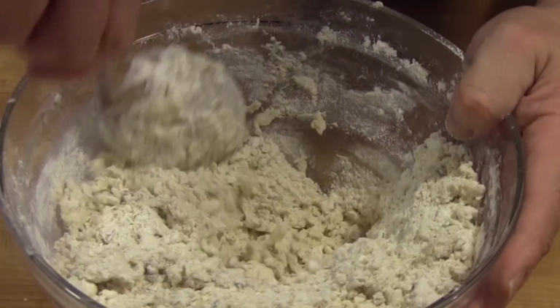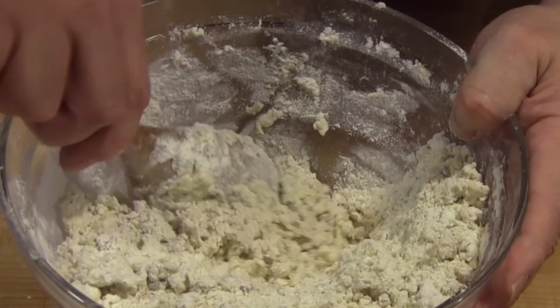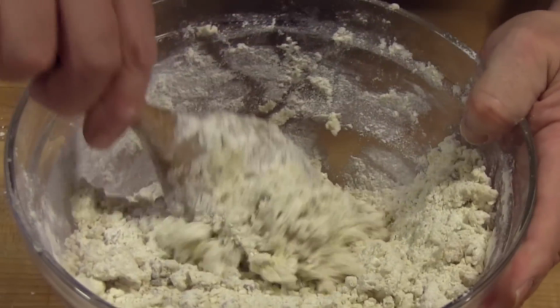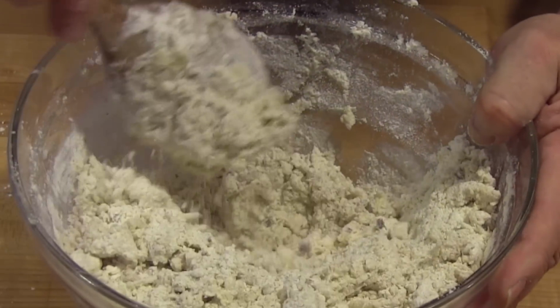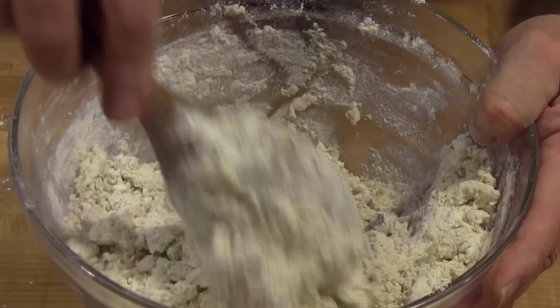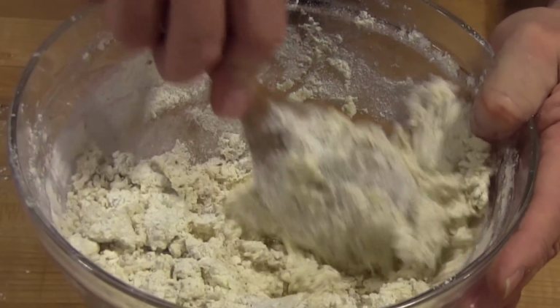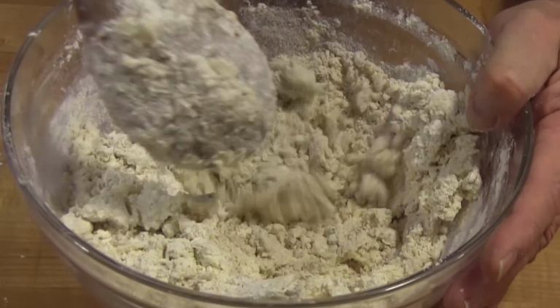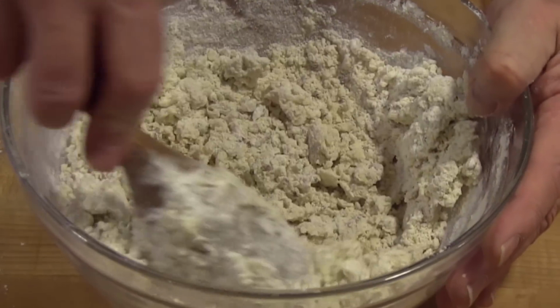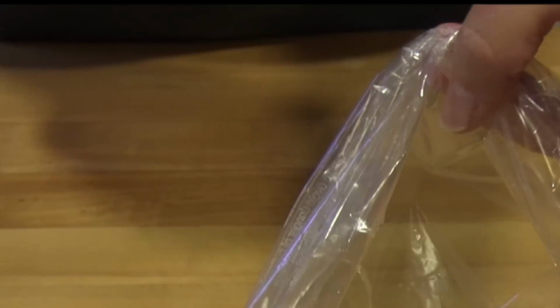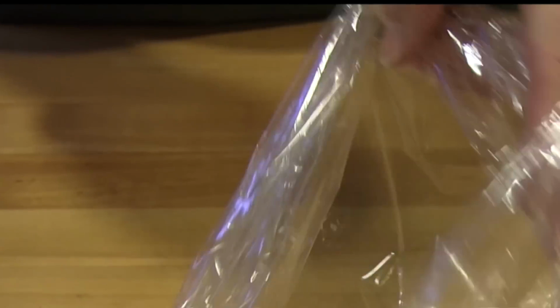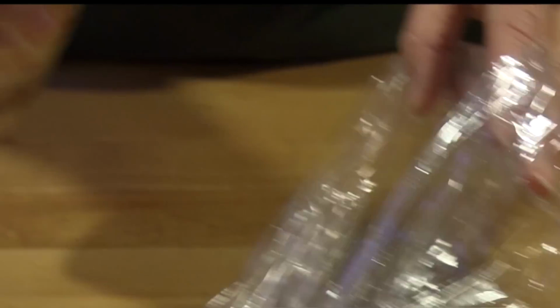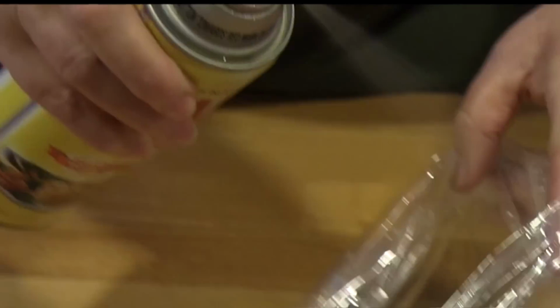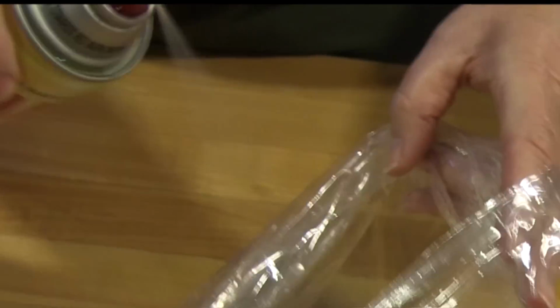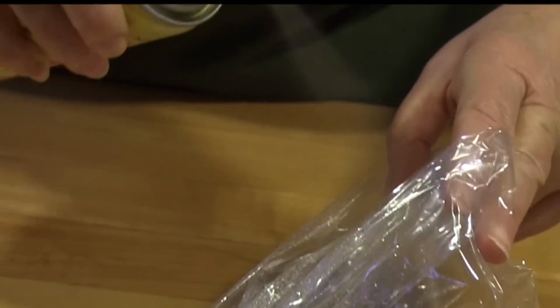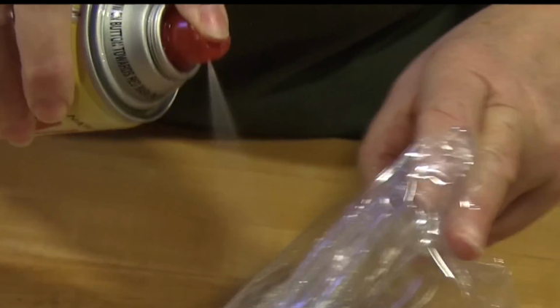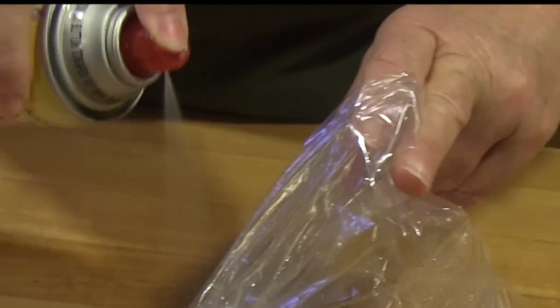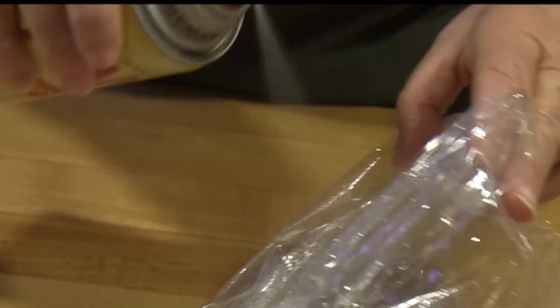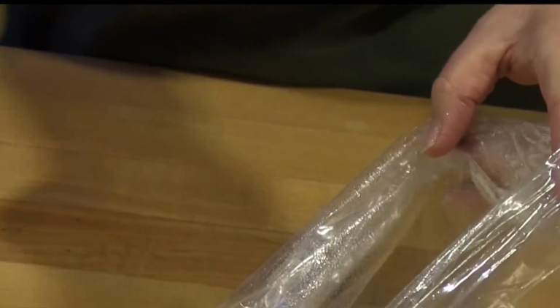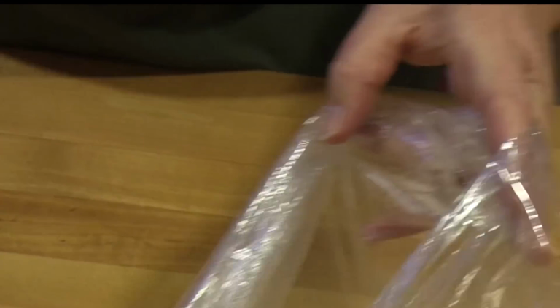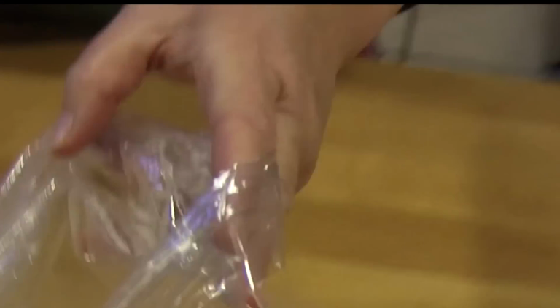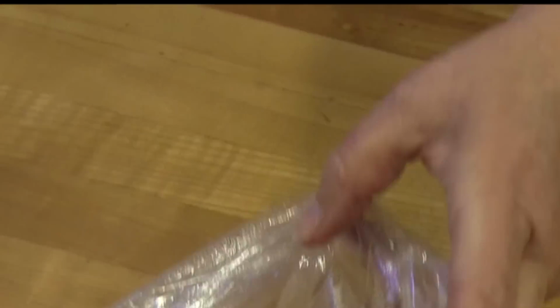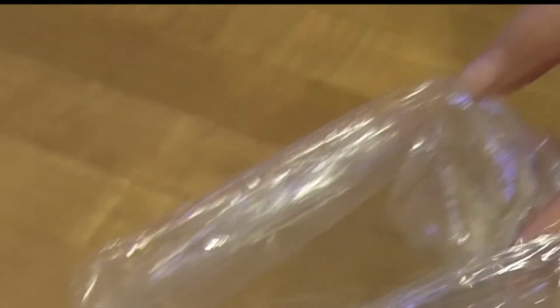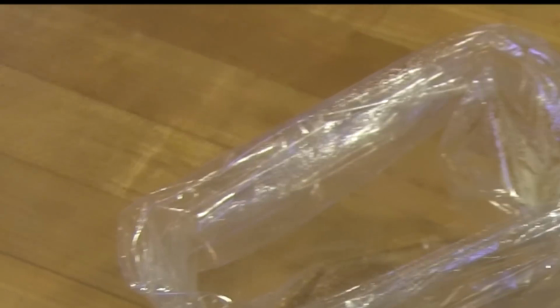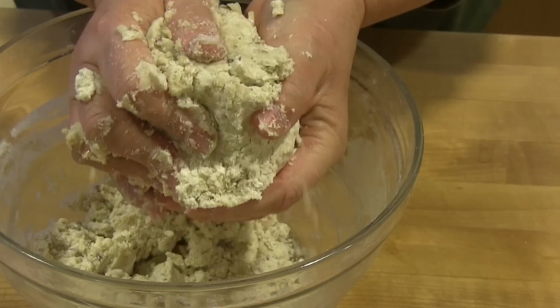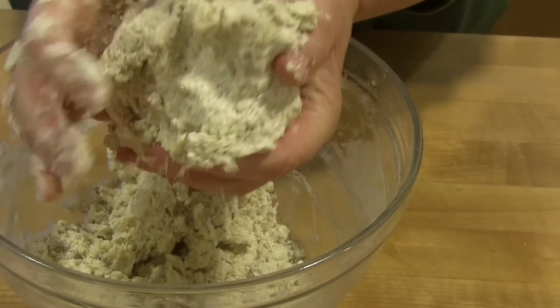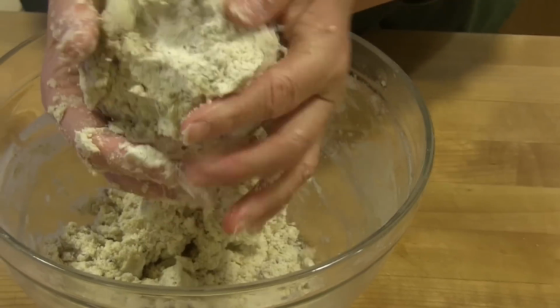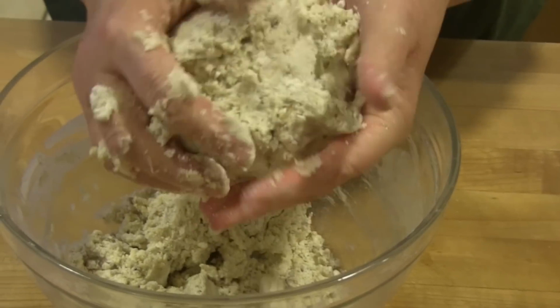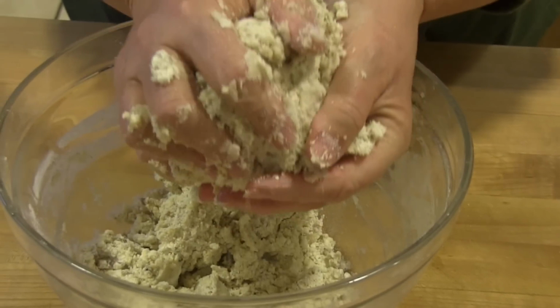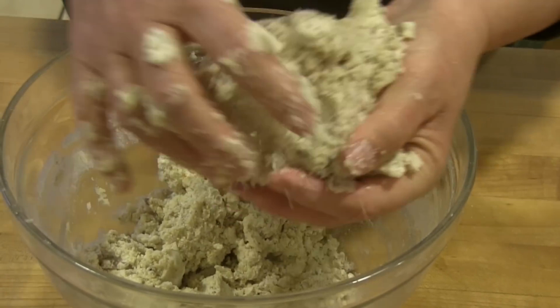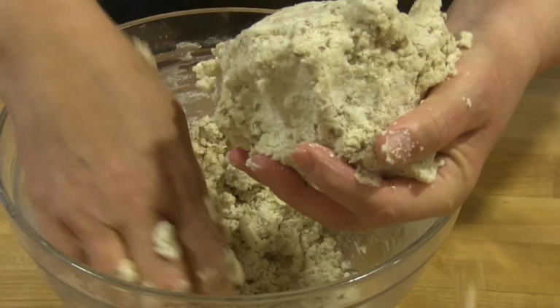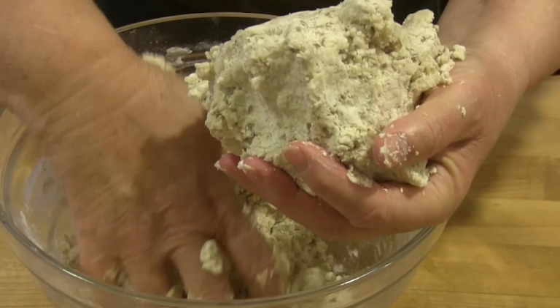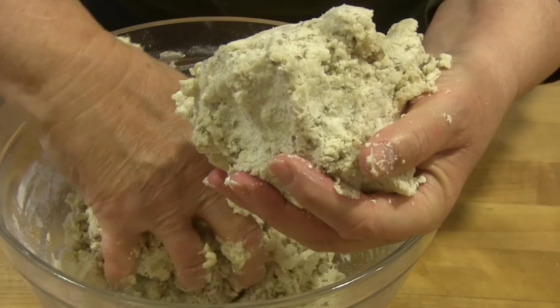The dough is crumbly, so do the best you can. Place it in a plastic bag that you sprayed with non-stick cooking spray. Squeeze all the air out and refrigerate the dough overnight.